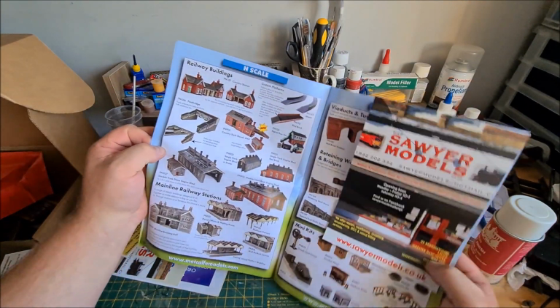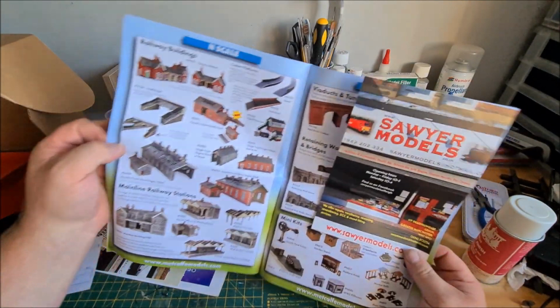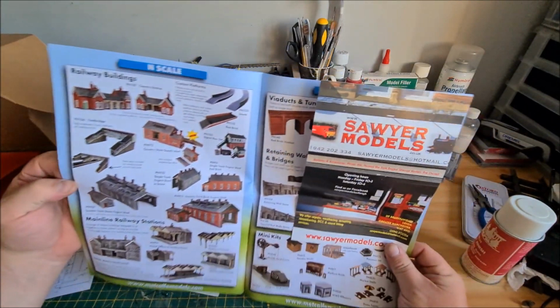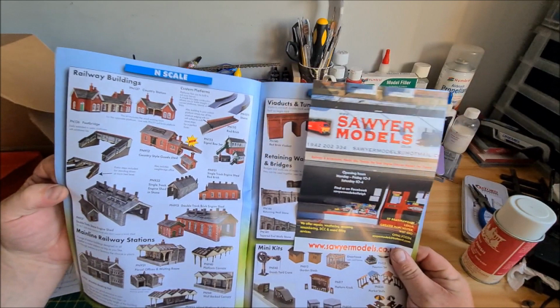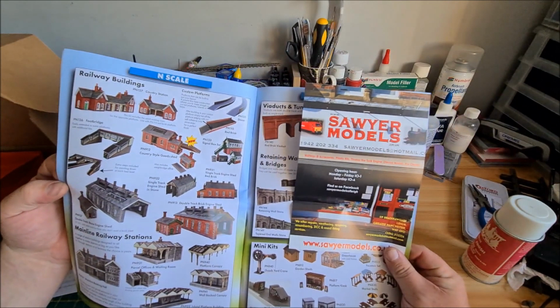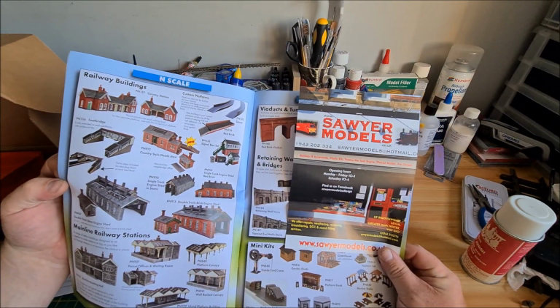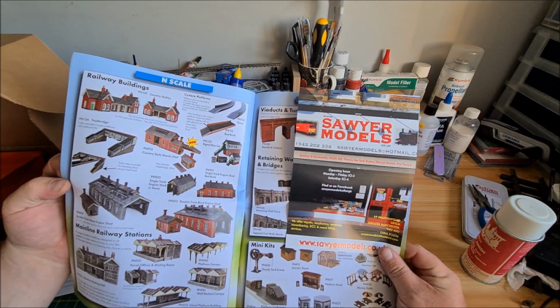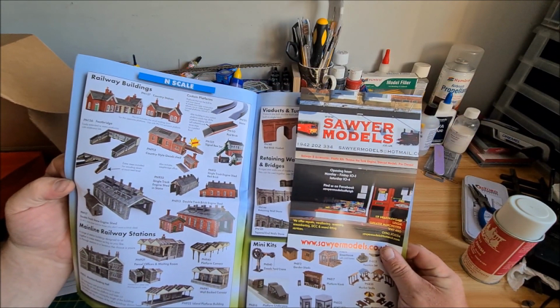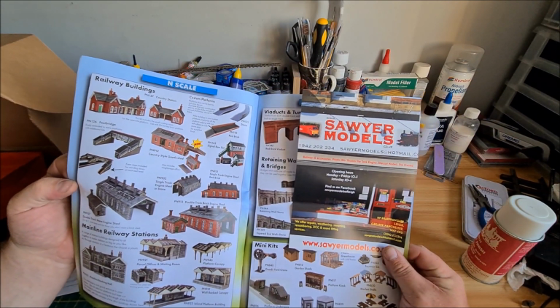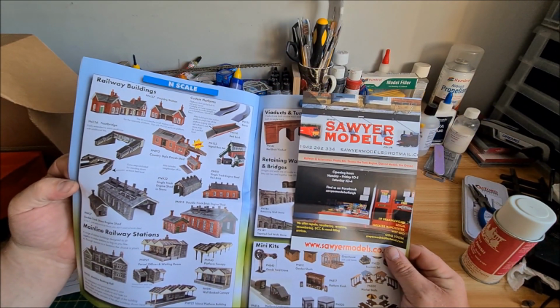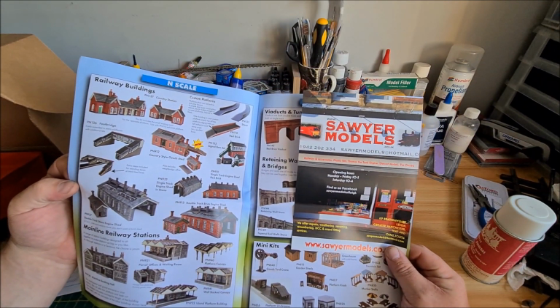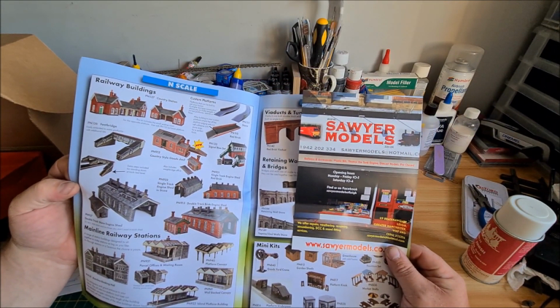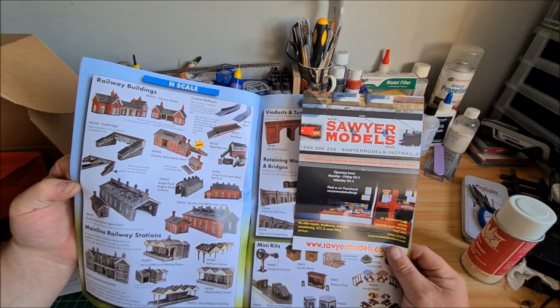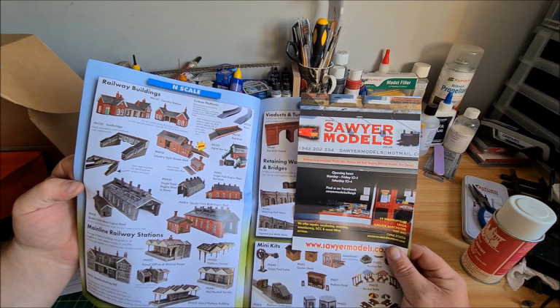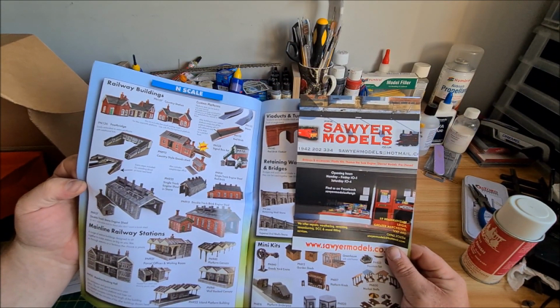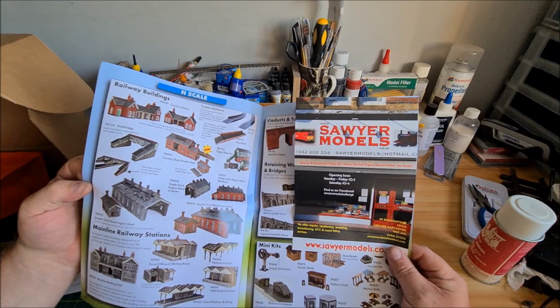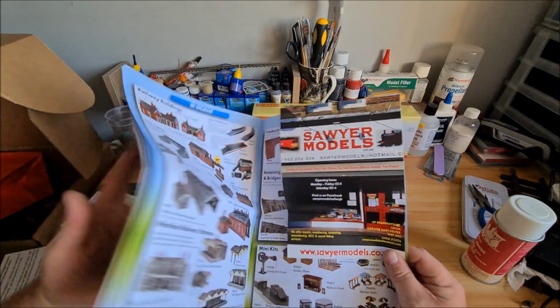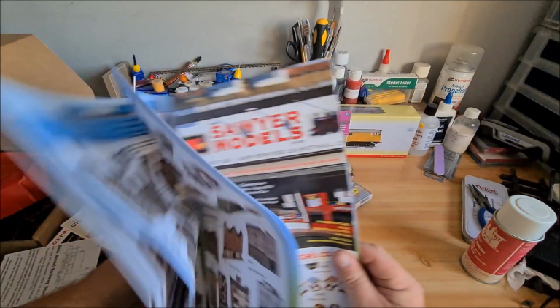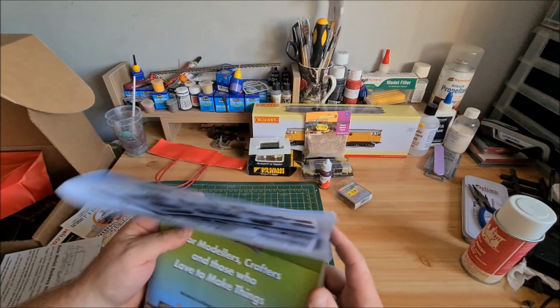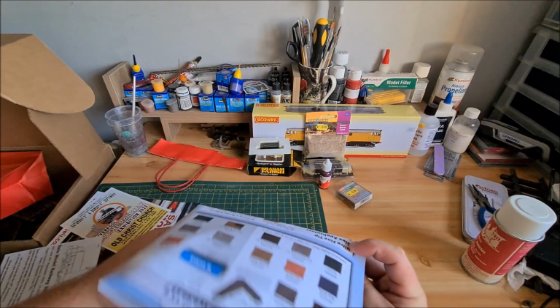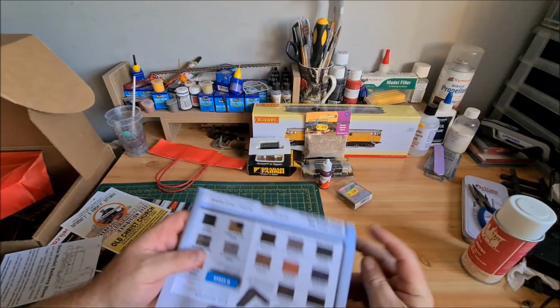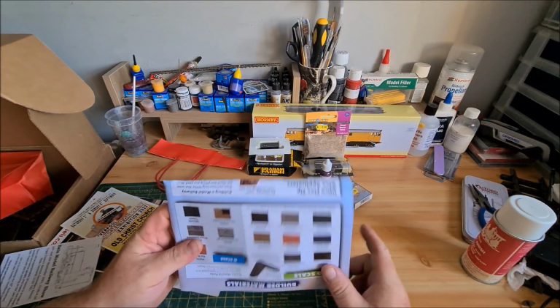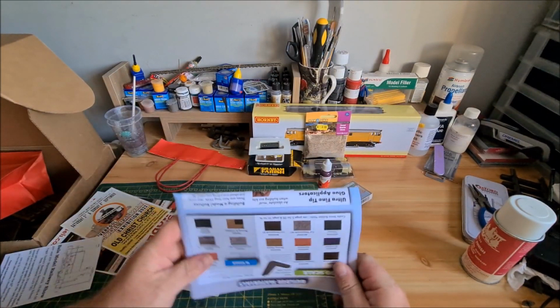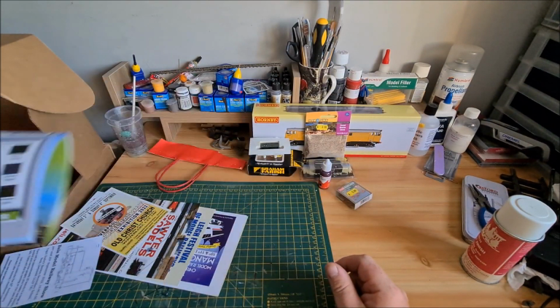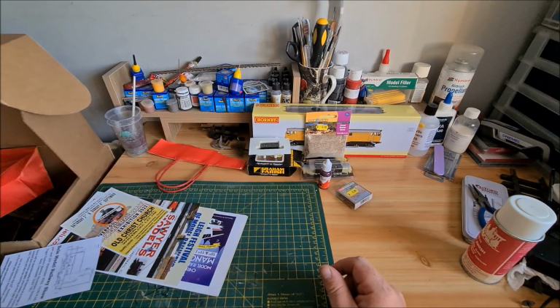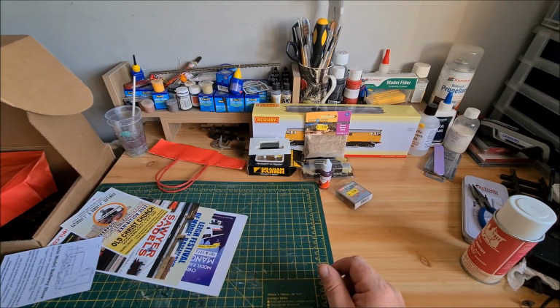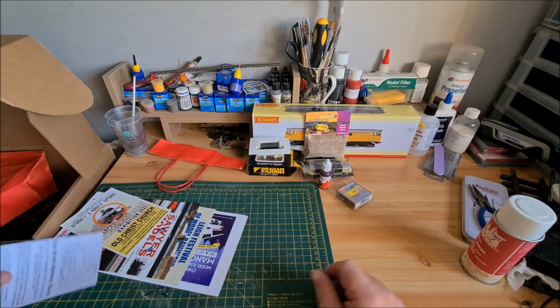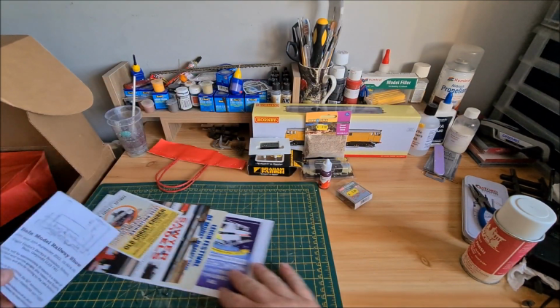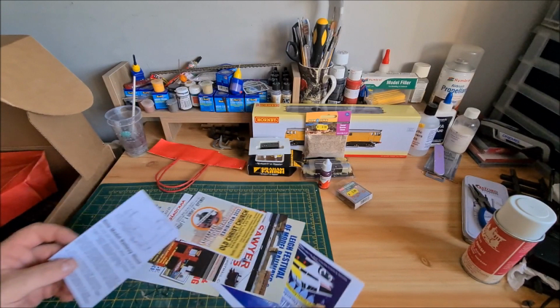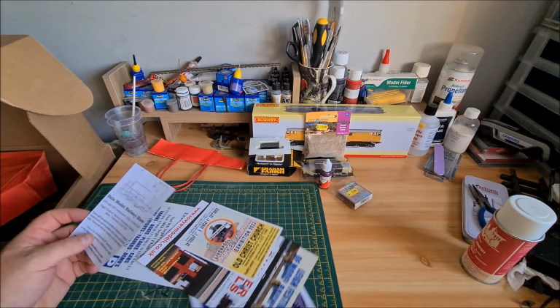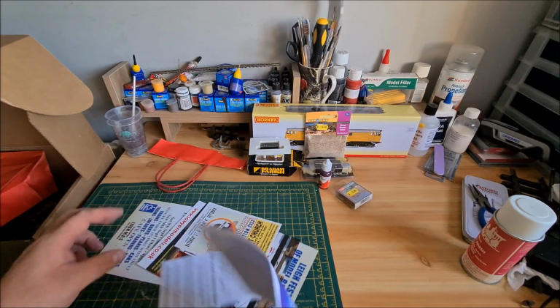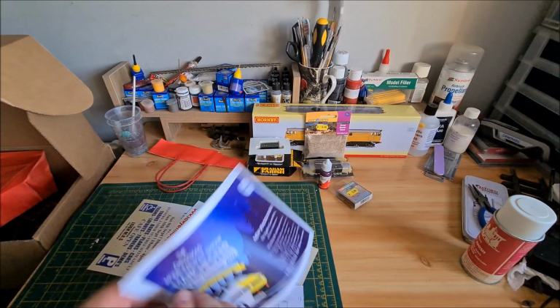So this is the shop I got it from — Sawyer Models, in Lee. If you're around the area, go and pay them a visit. It's great to help your local model shop — or any model shop — keep them in business.